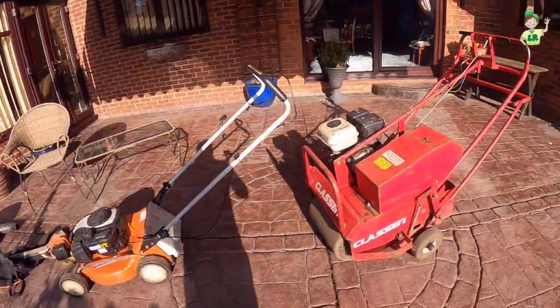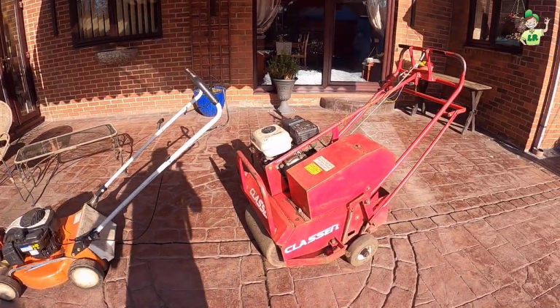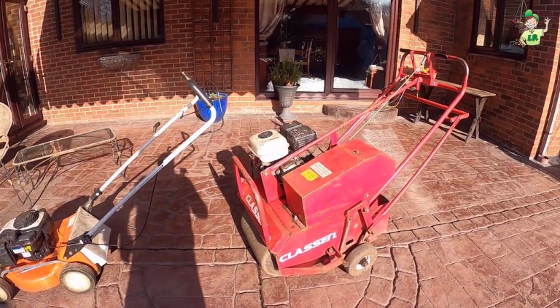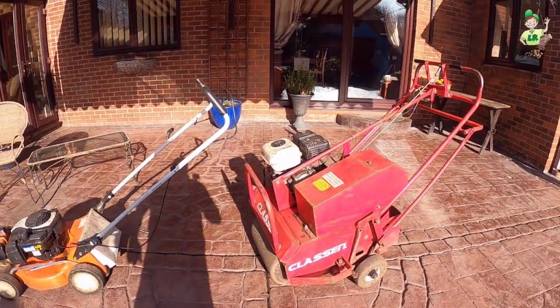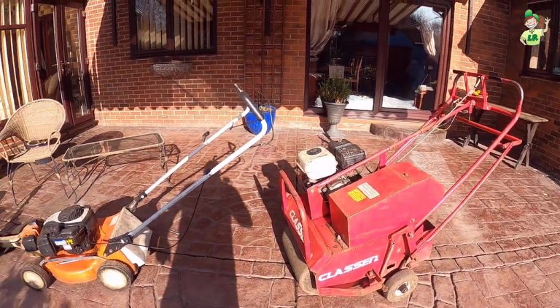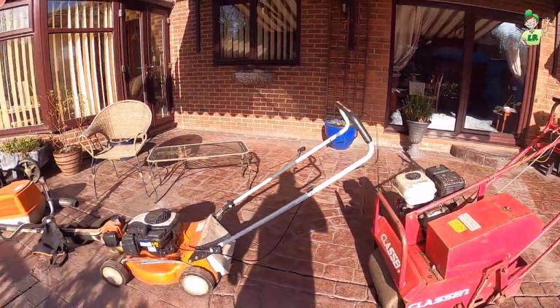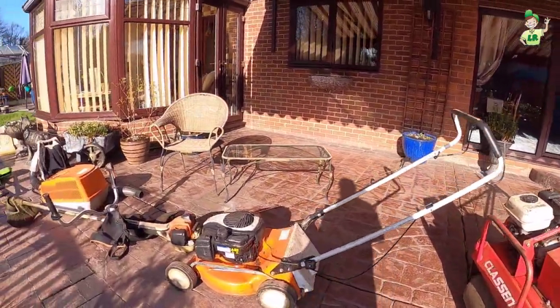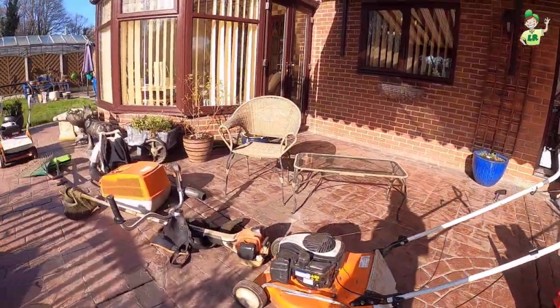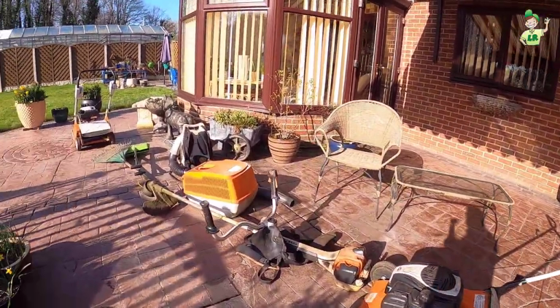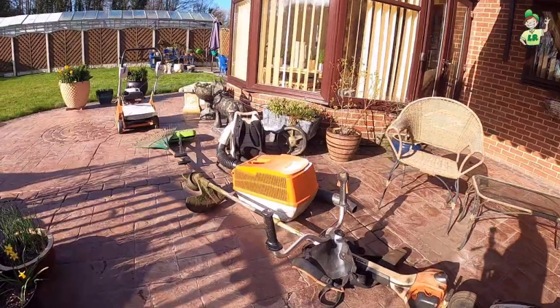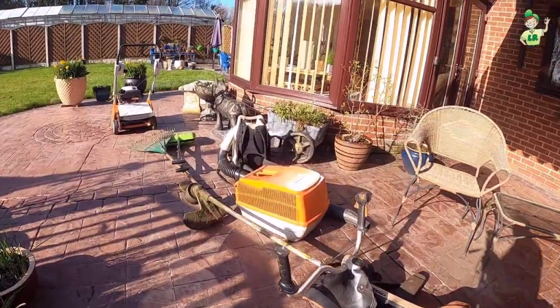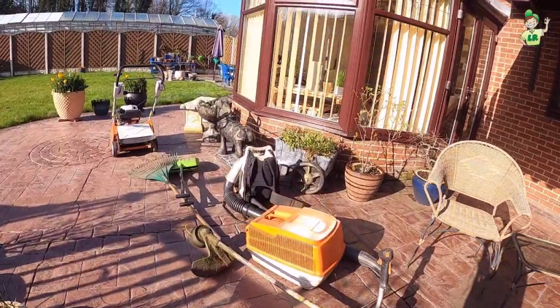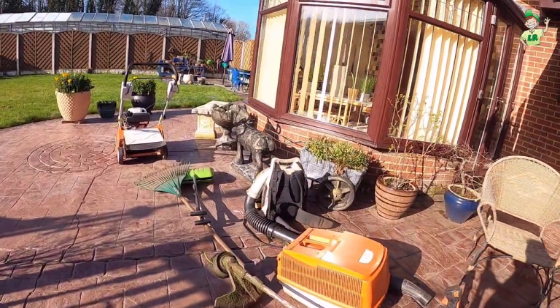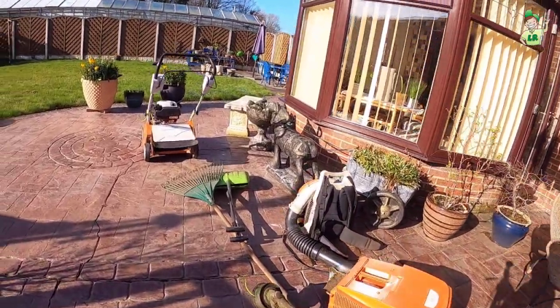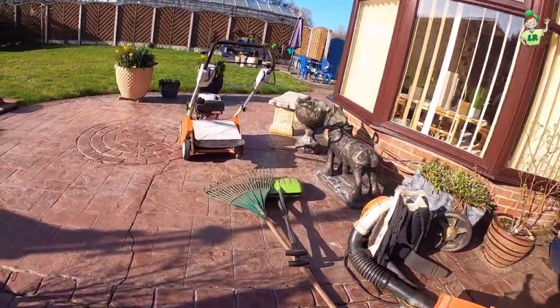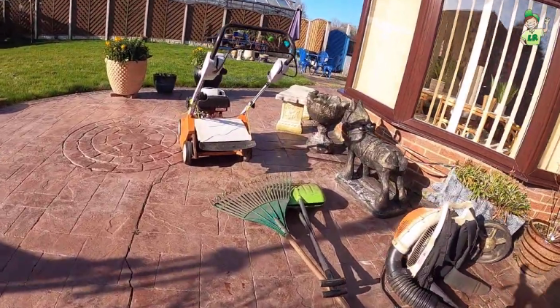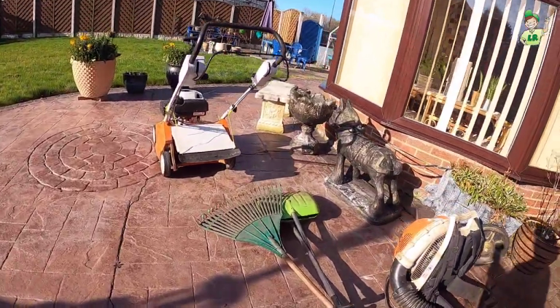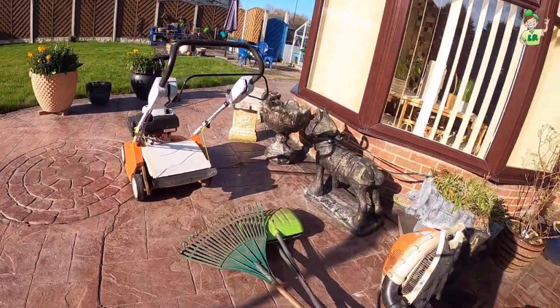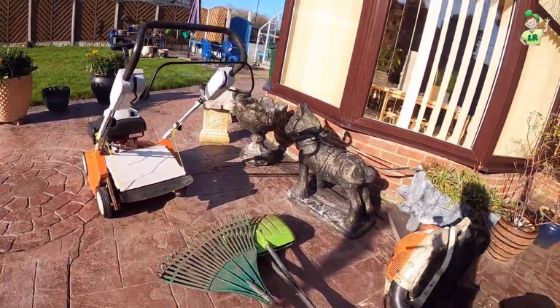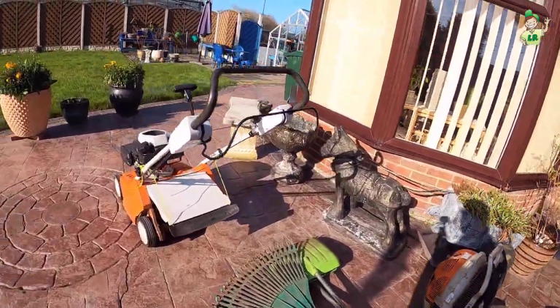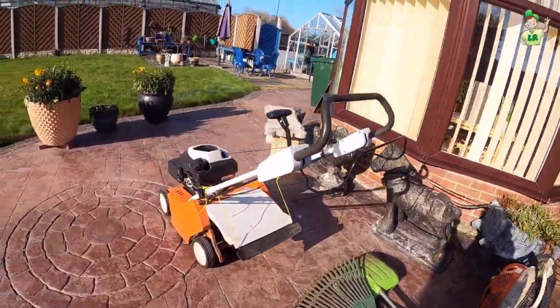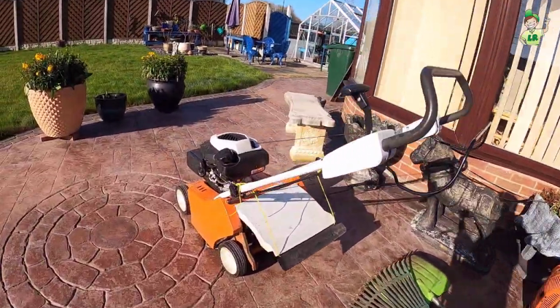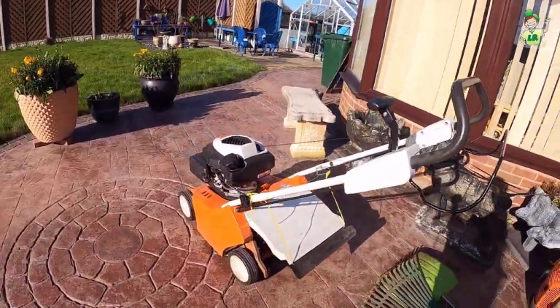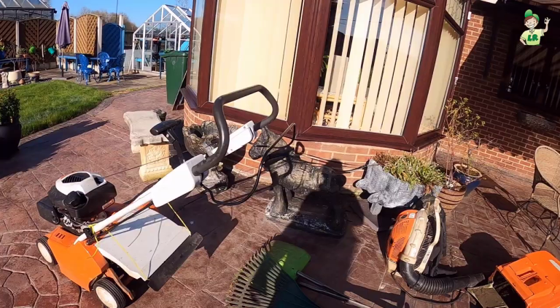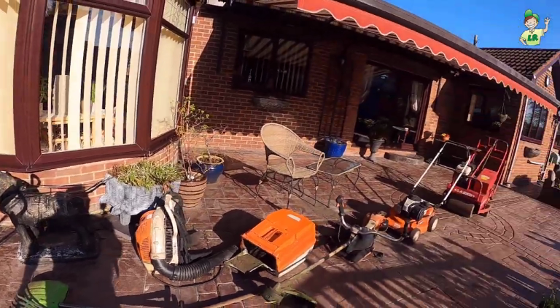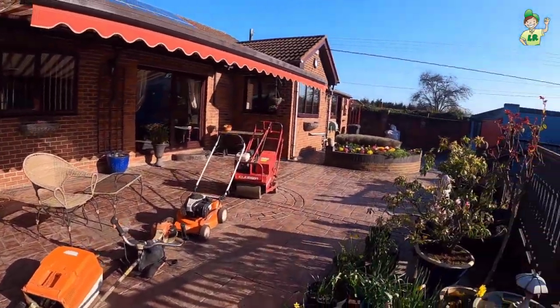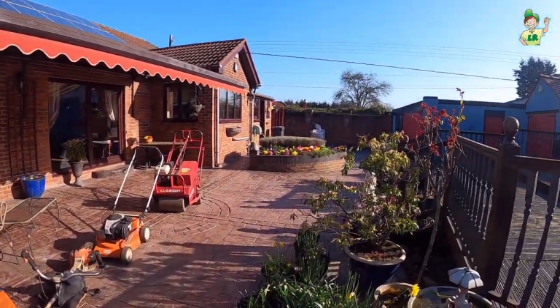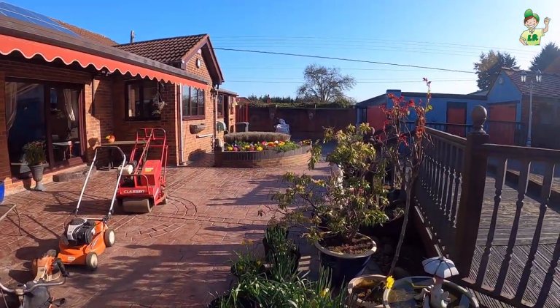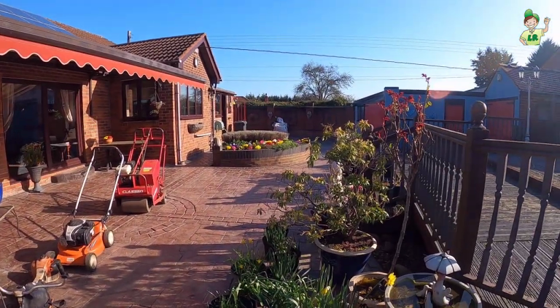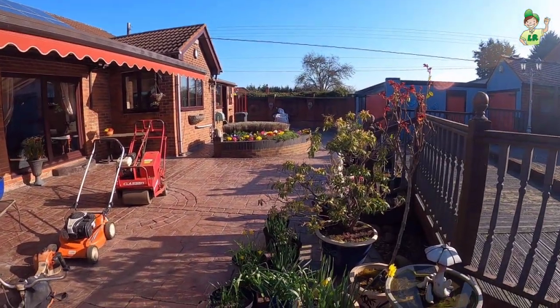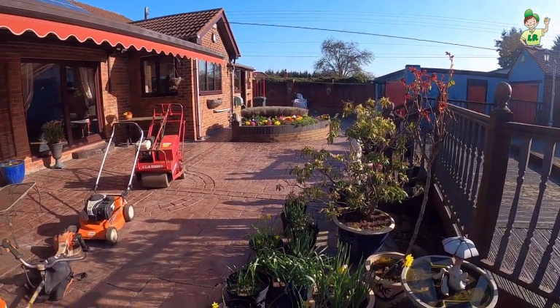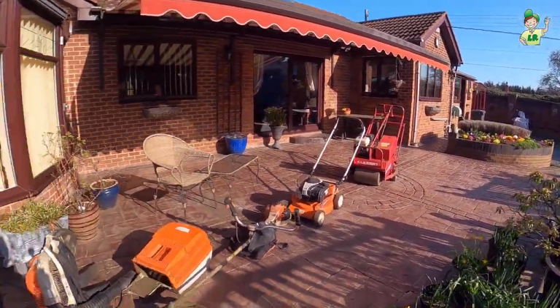So we've got the hollow tine aerator, mower, trimmer, blower, leaf rake, leaf grabbers, and scarifier — and somewhere over there we've got lots of tonne bags and black bags.